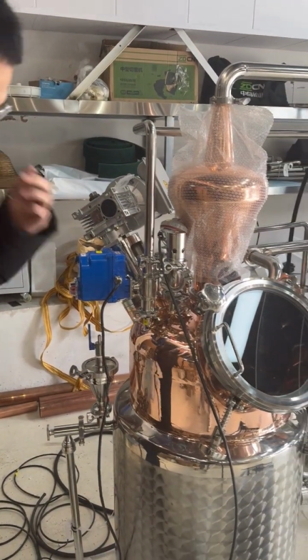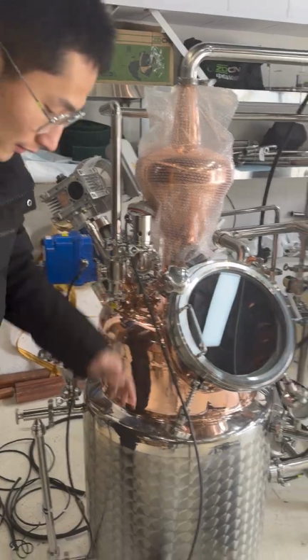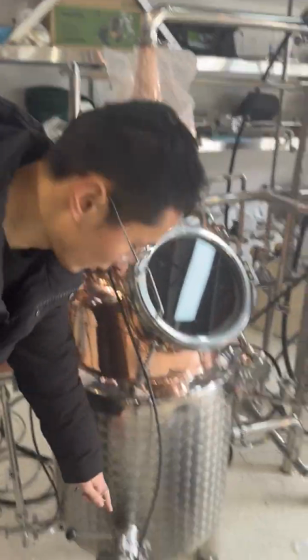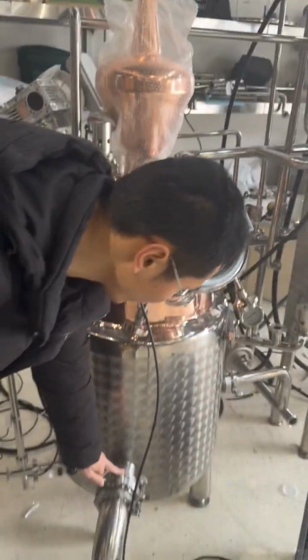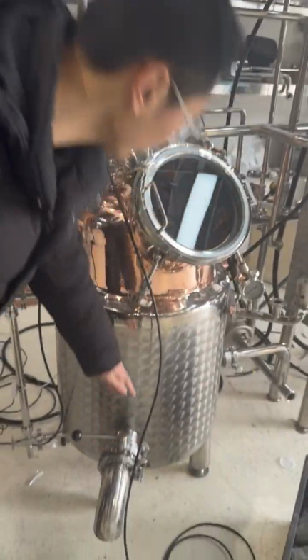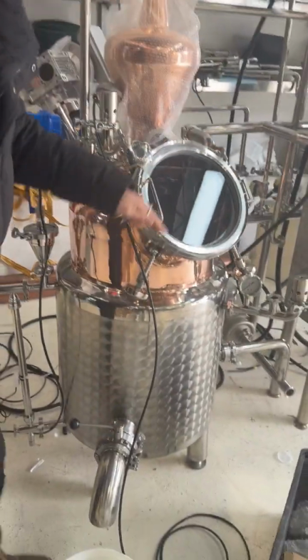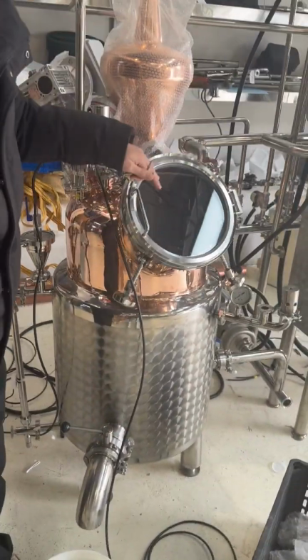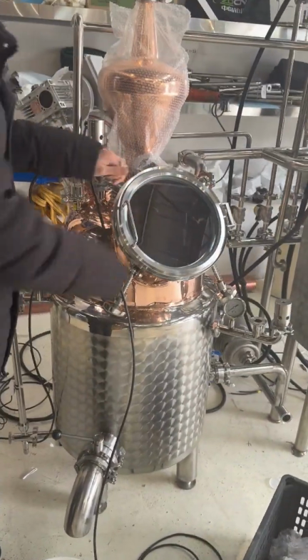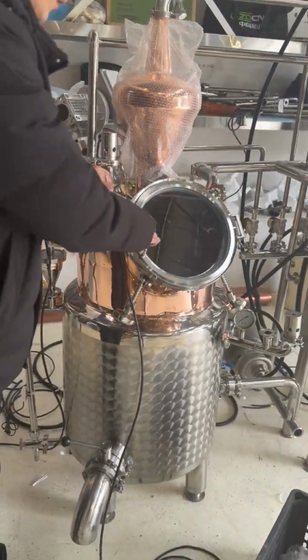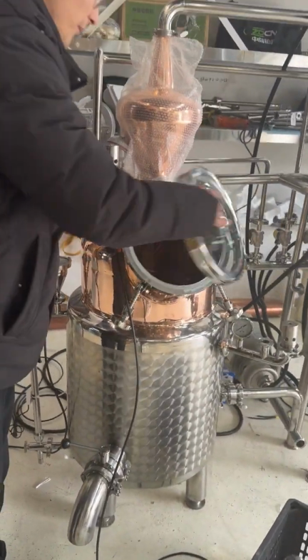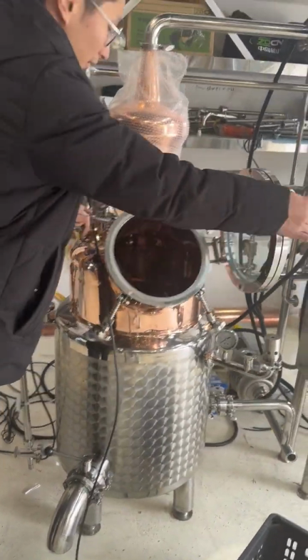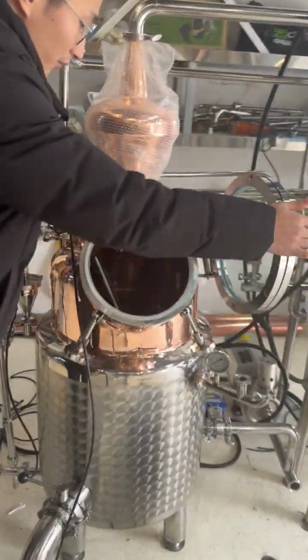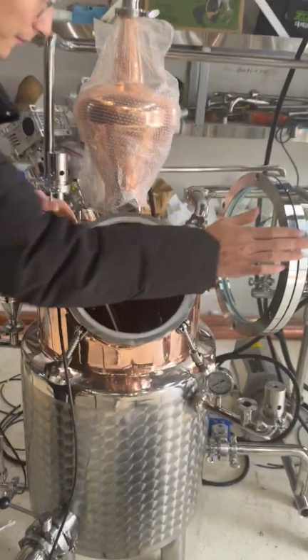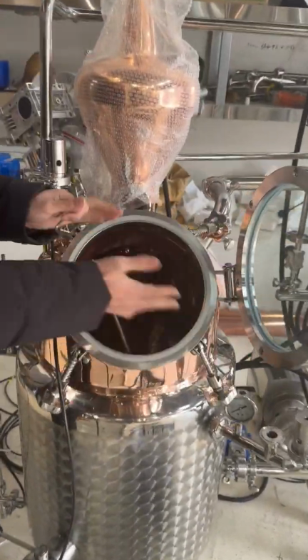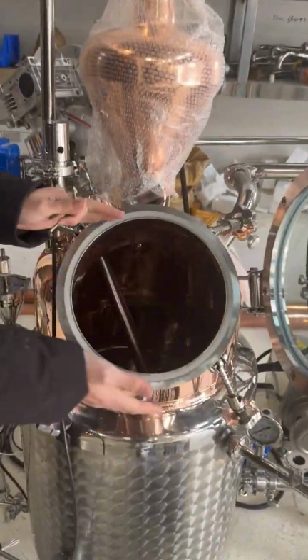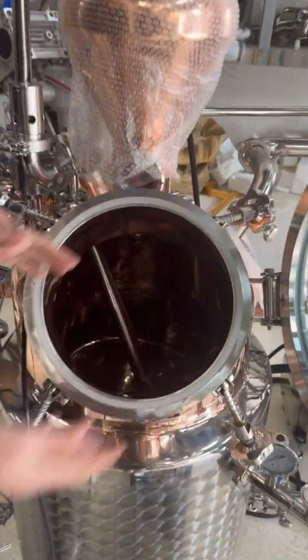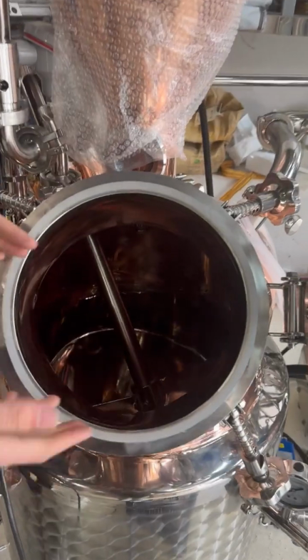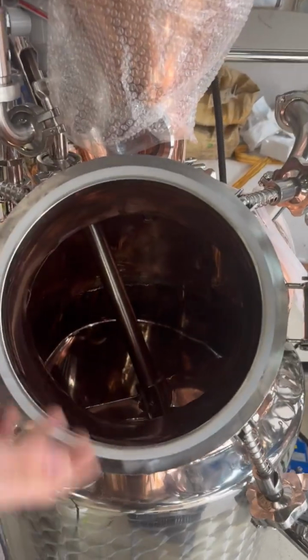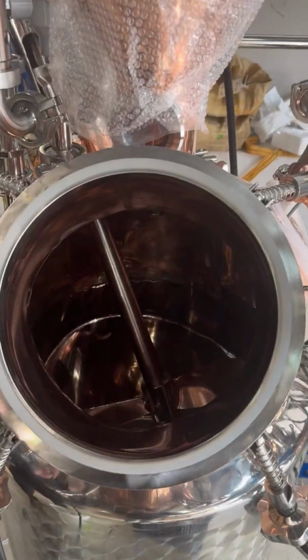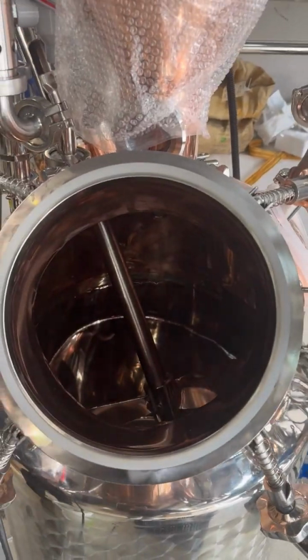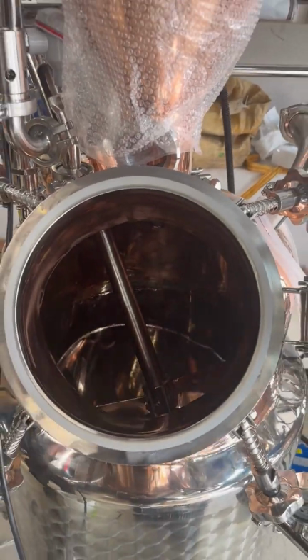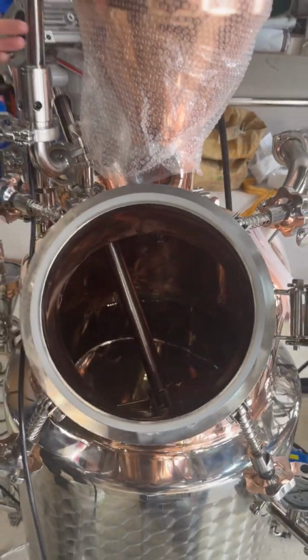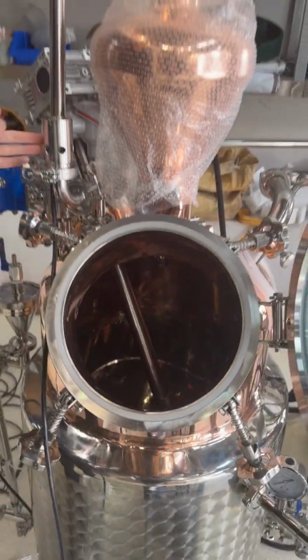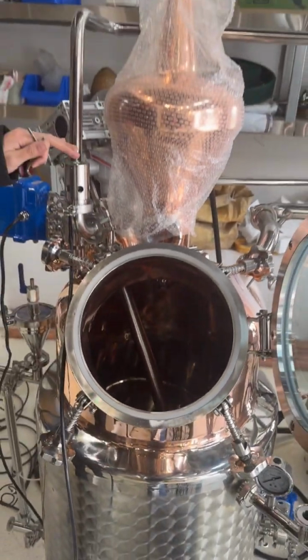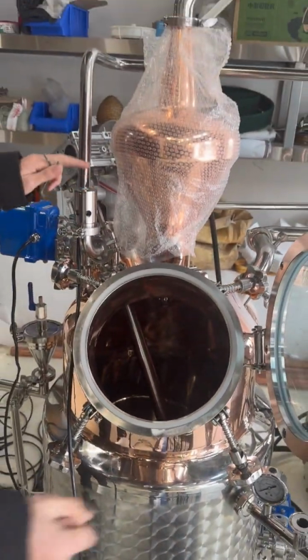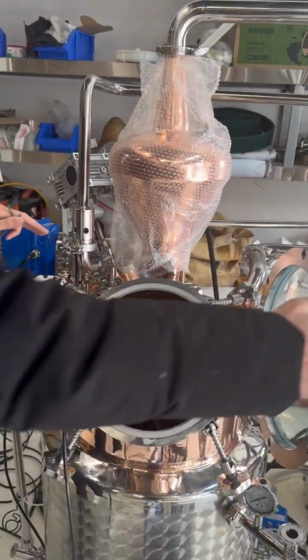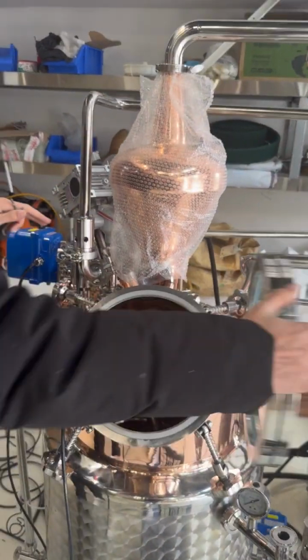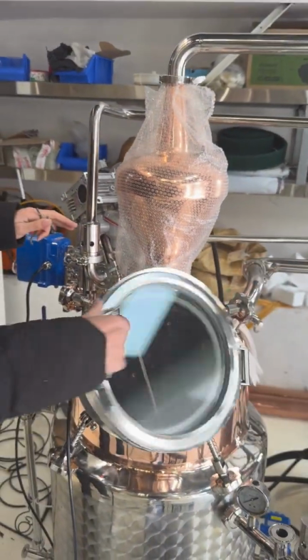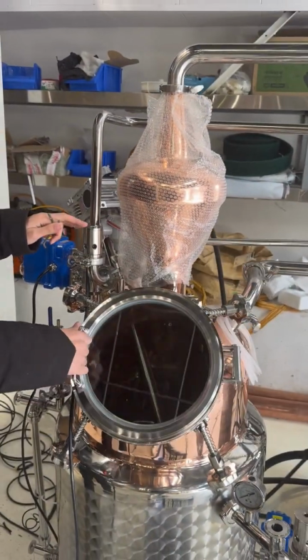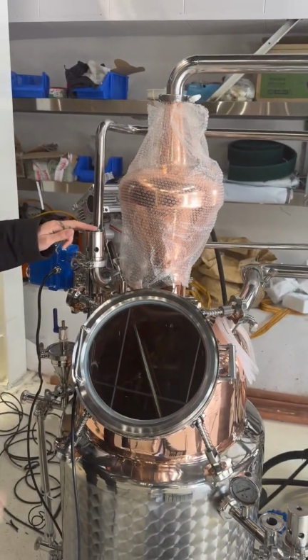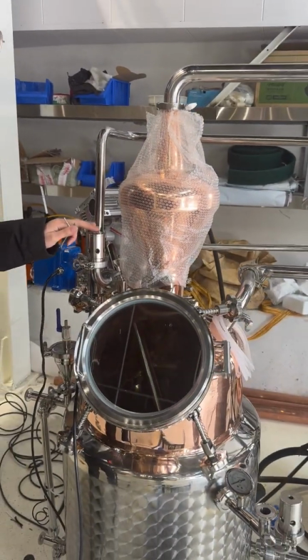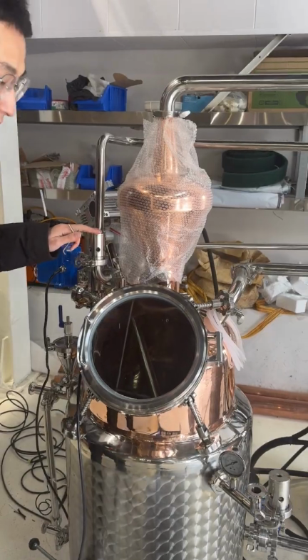And this is the drain outlet, and here we can pour in some alternative things from here. And the pressure valve, relief valve.